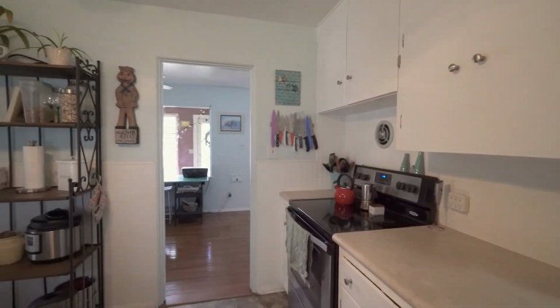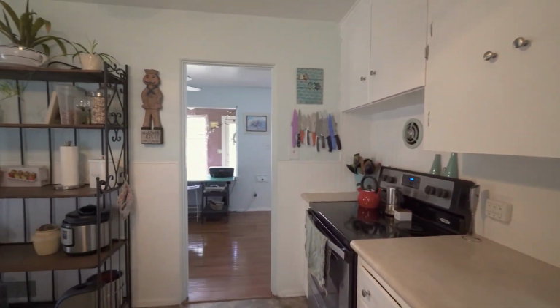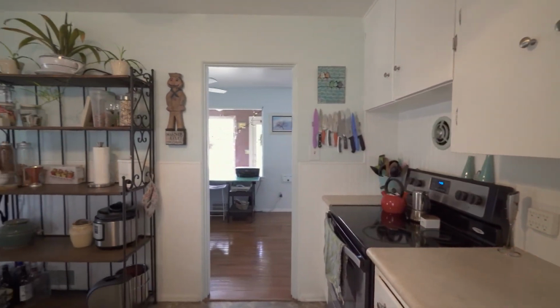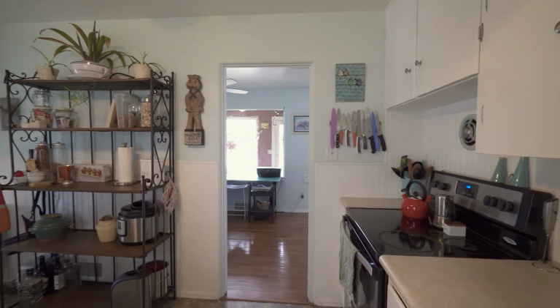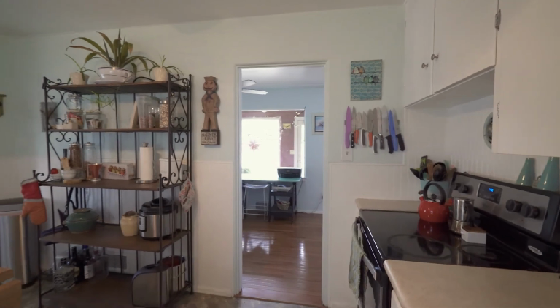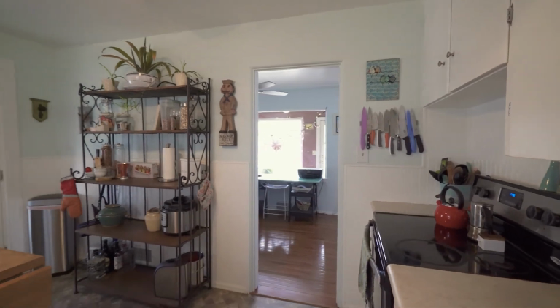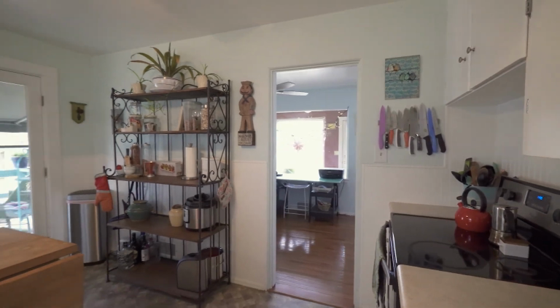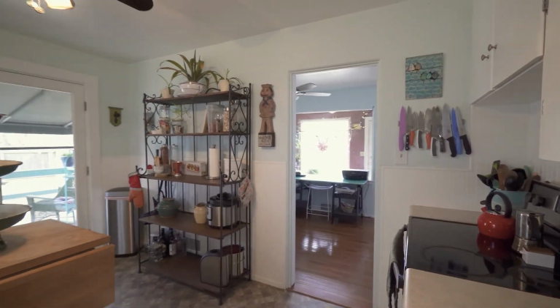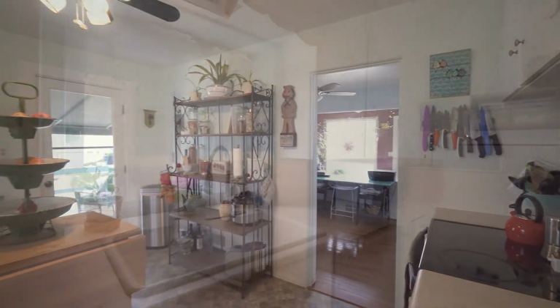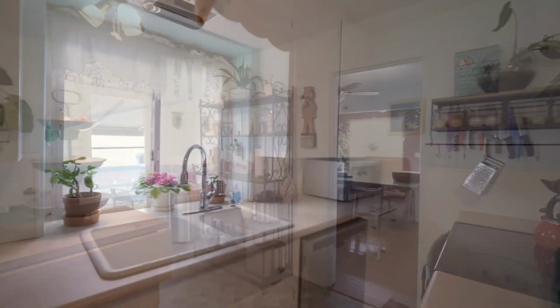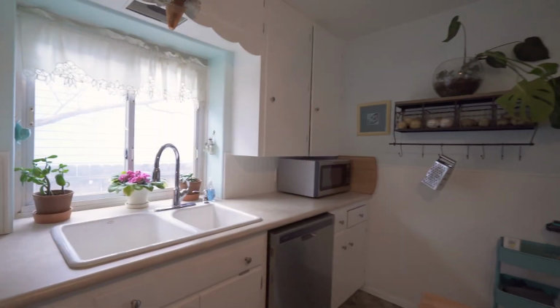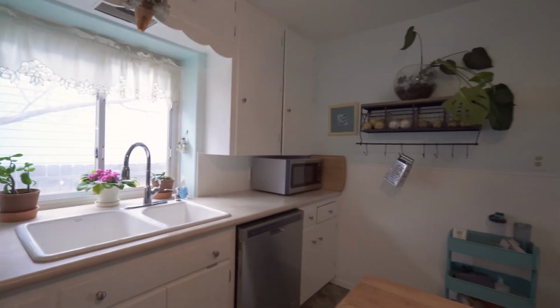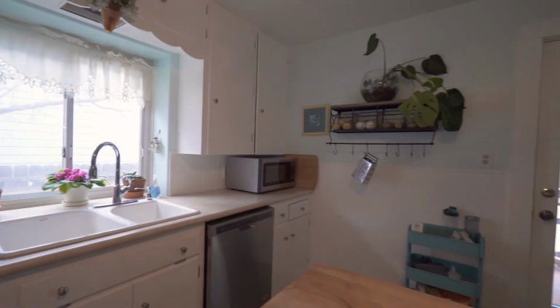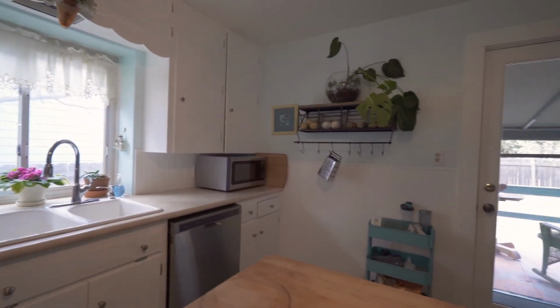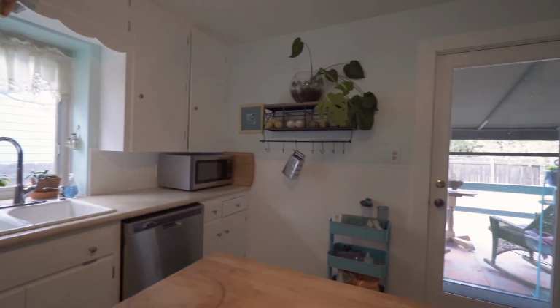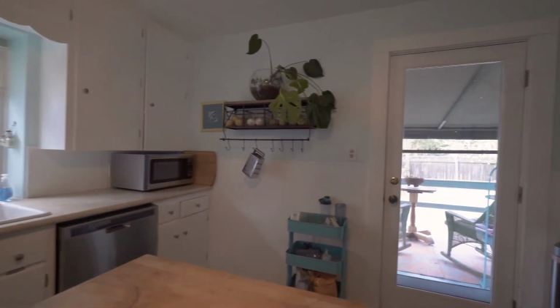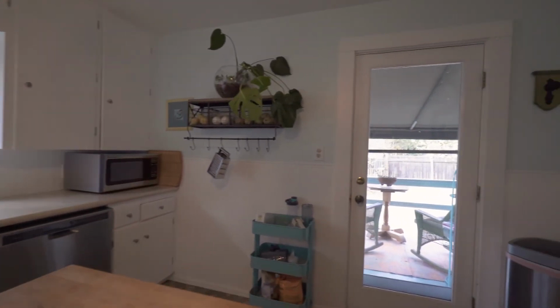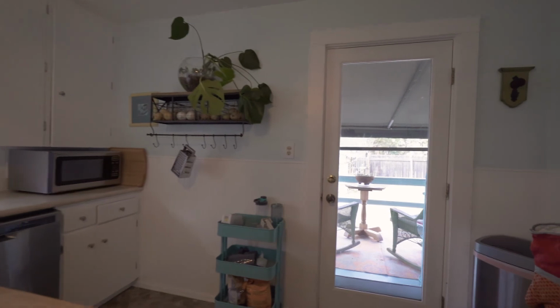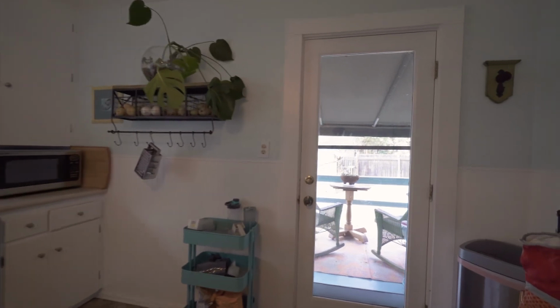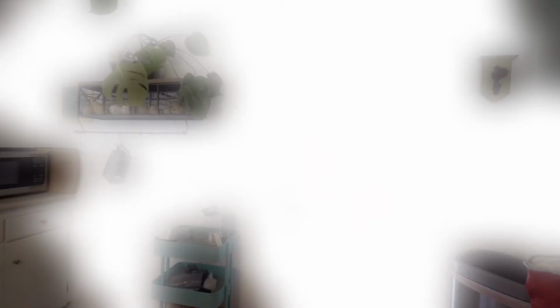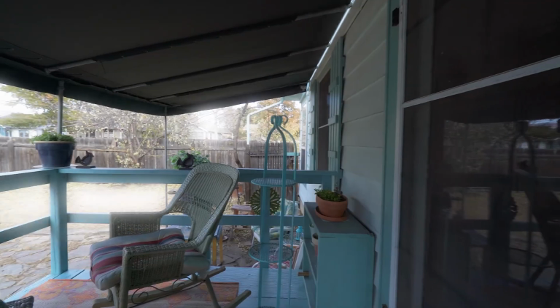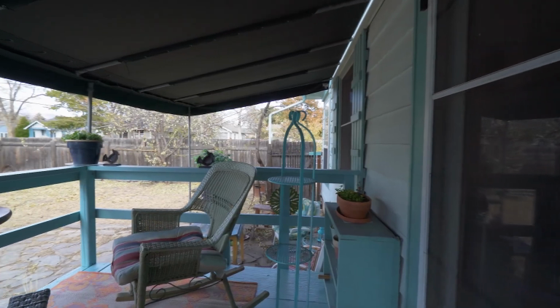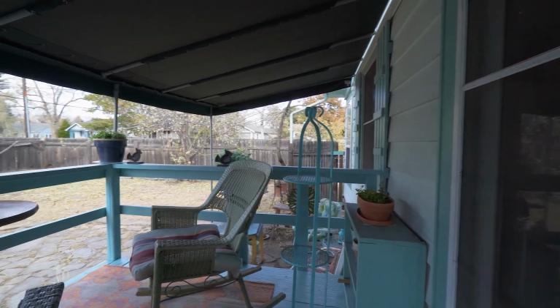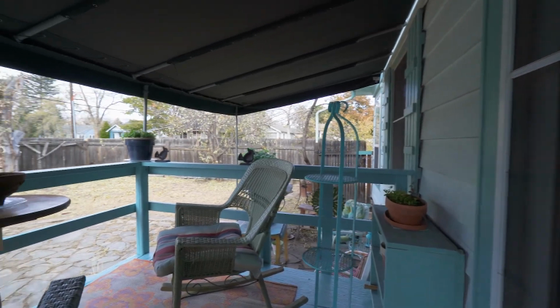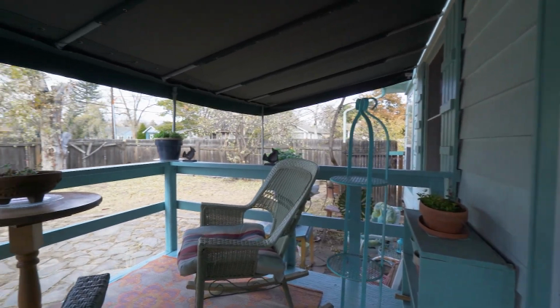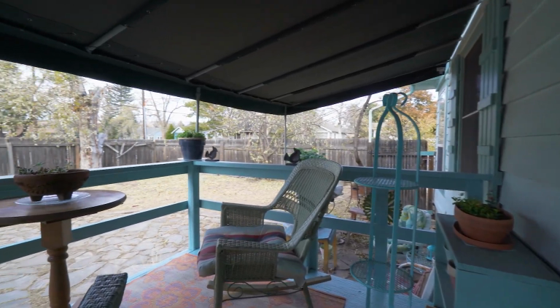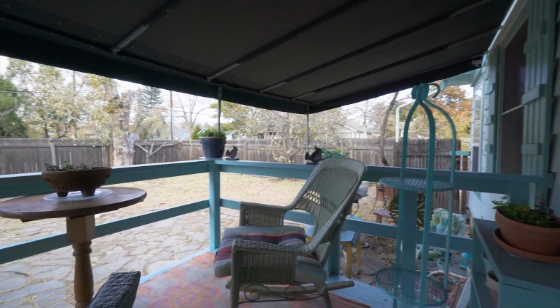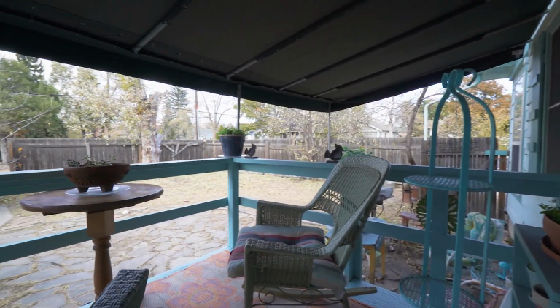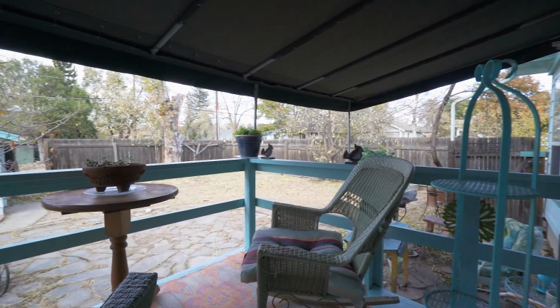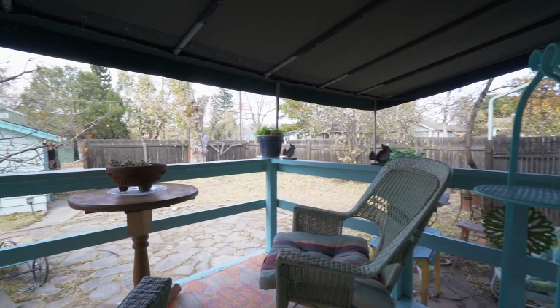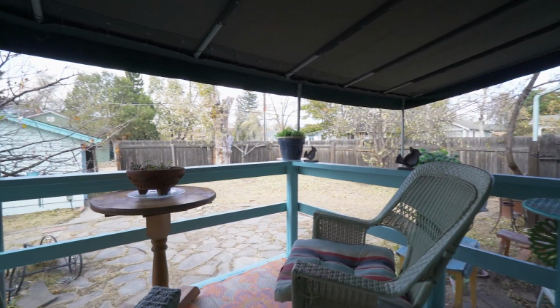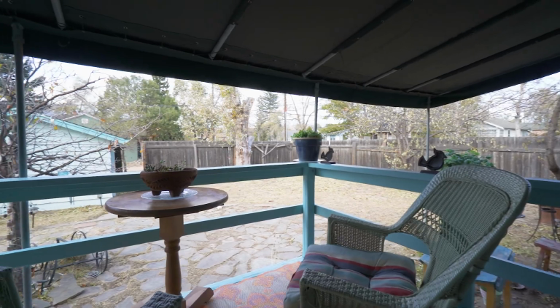The kitchen is charming with lots of cabinet space and a walk-out to the backyard. The deck off the kitchen overlooks the spacious and fully fenced backyard.